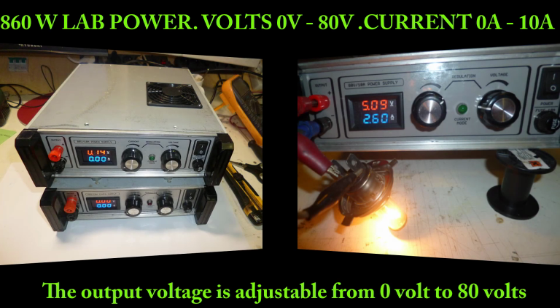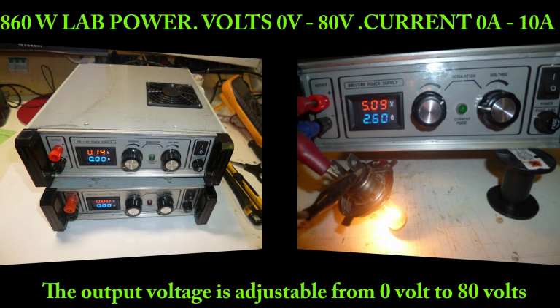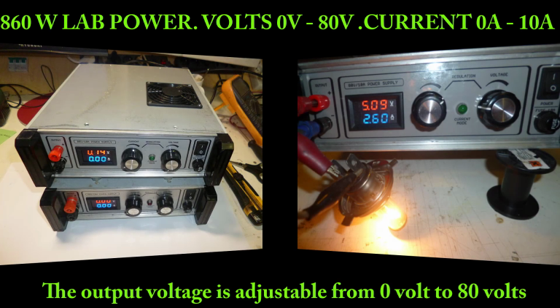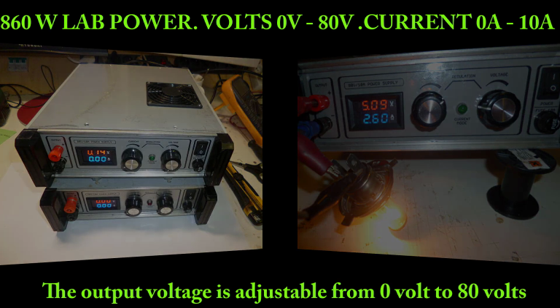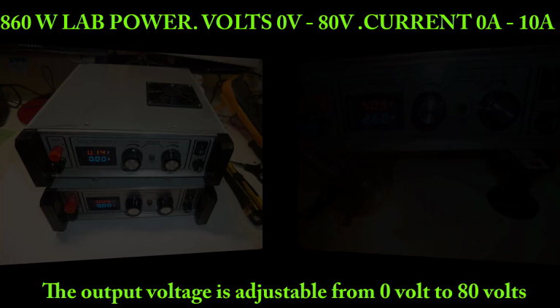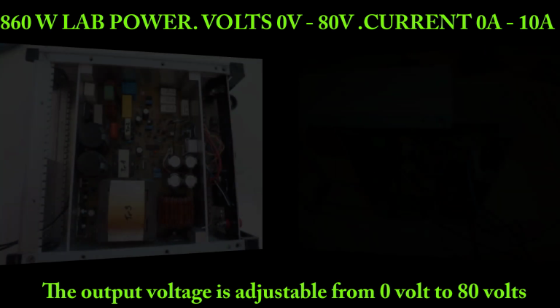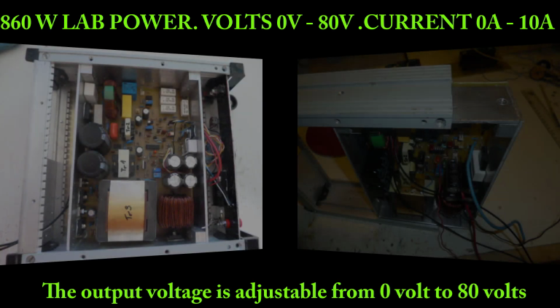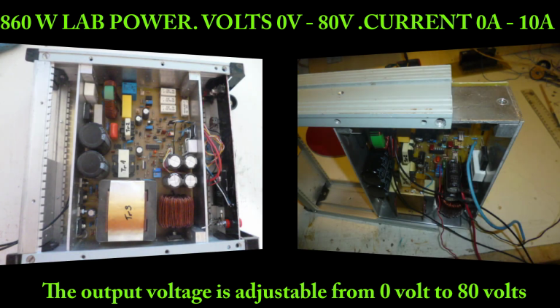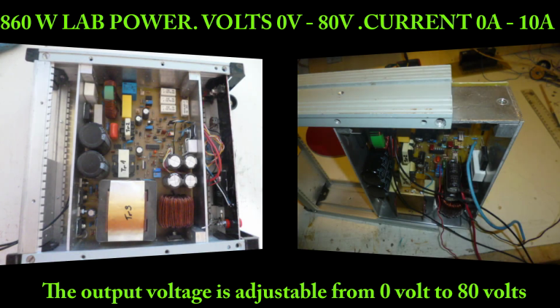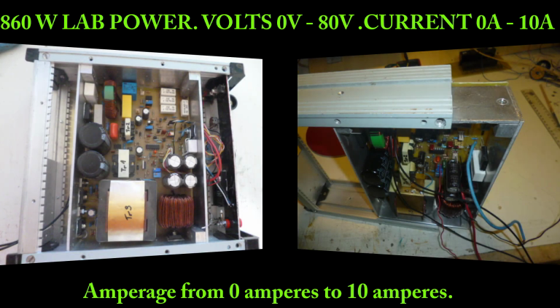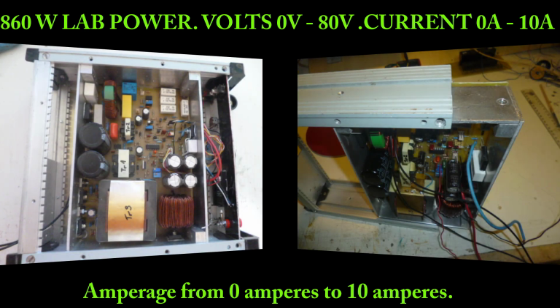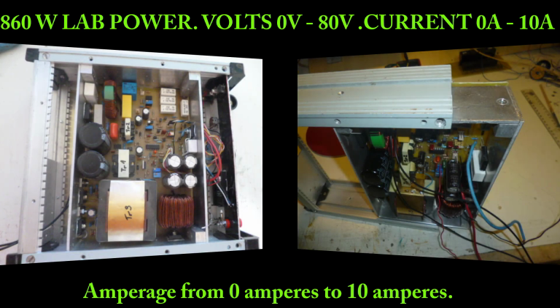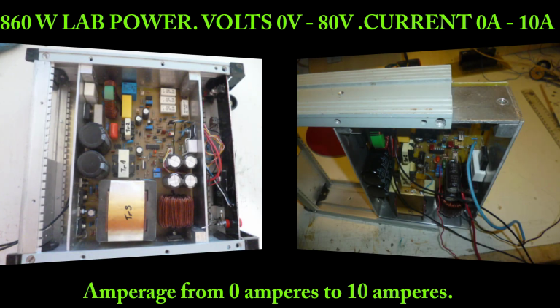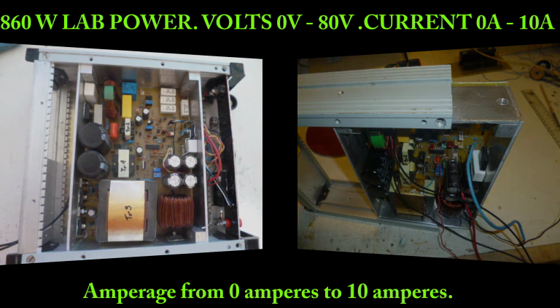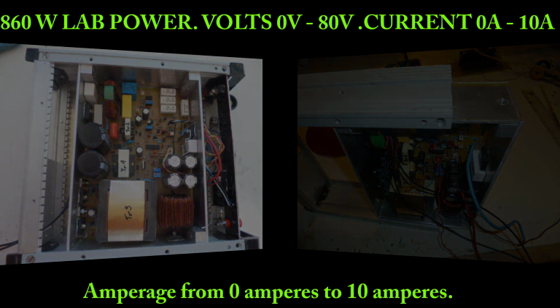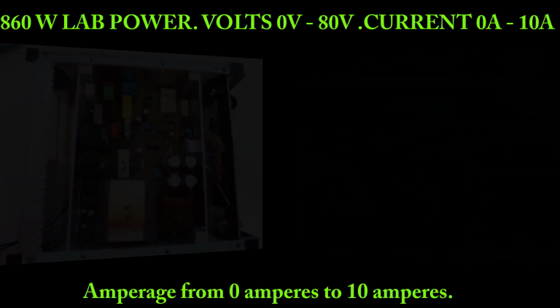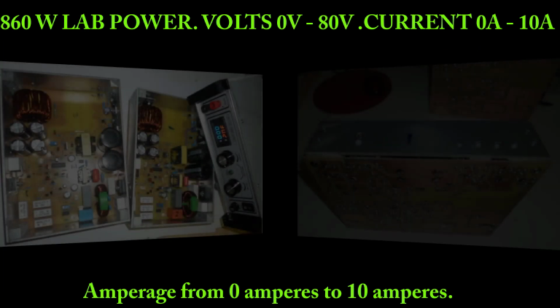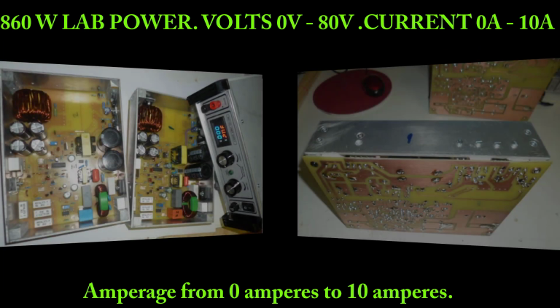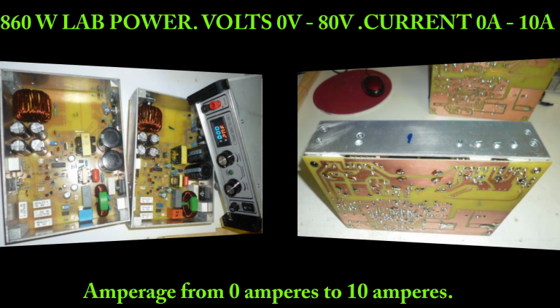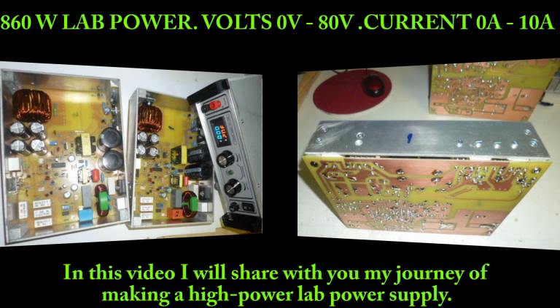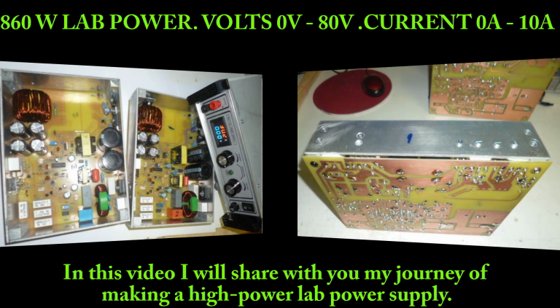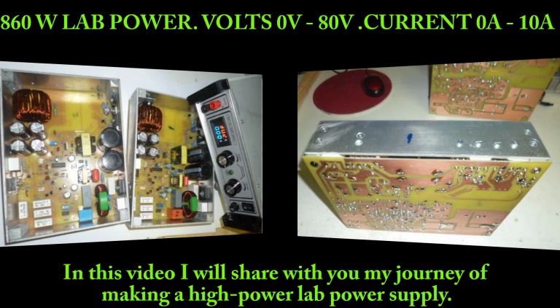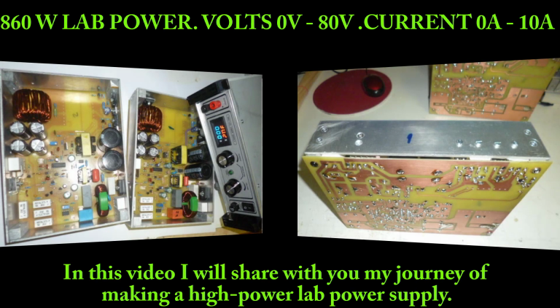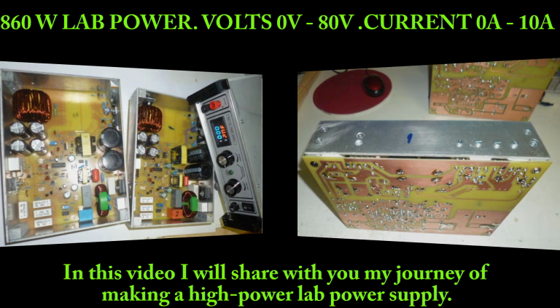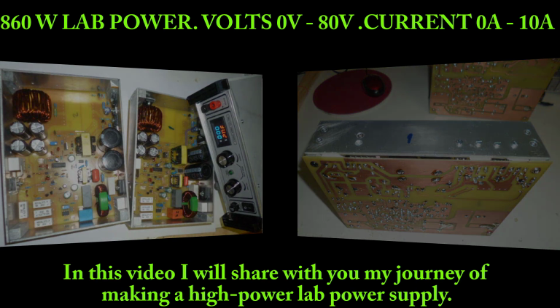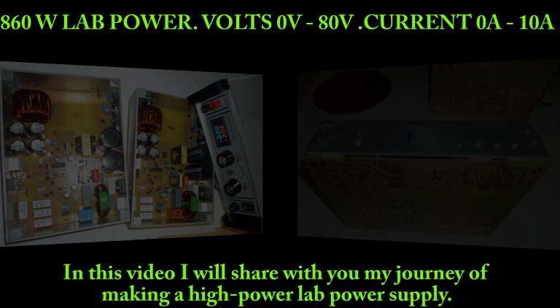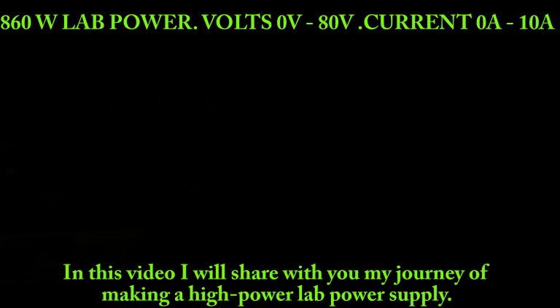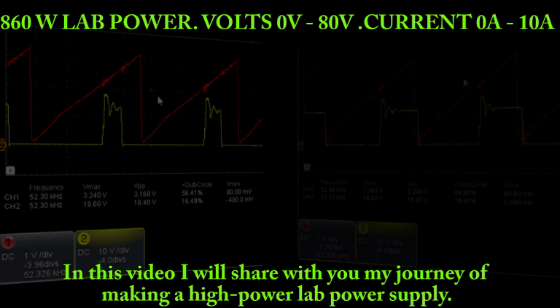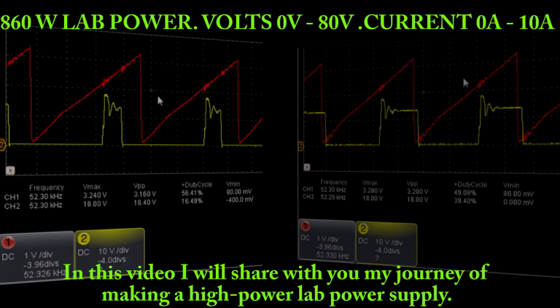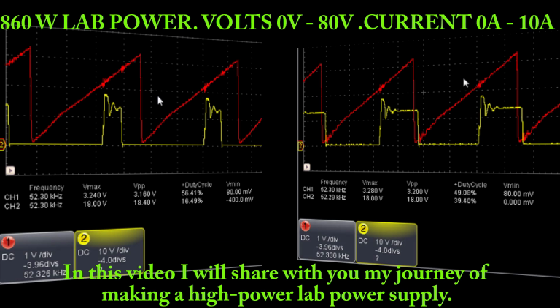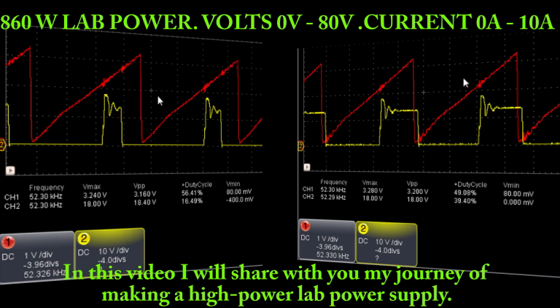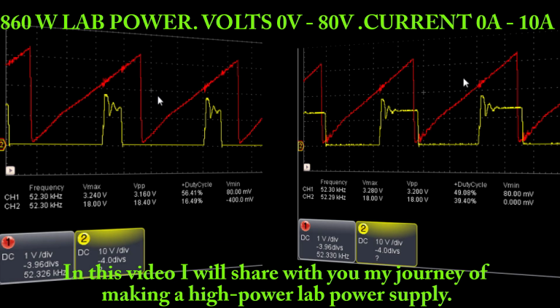The output voltage is adjustable from 0 volts to 80 volts, and amperage from 0 amperes to 10 amperes. In this video, I will share with you my journey of making a high power lab power supply.